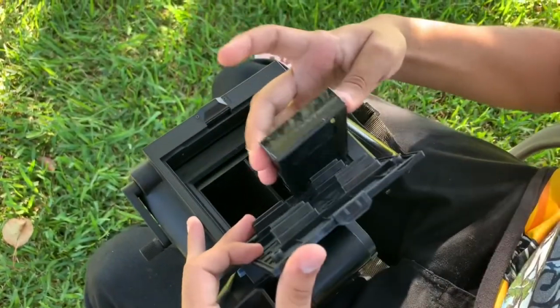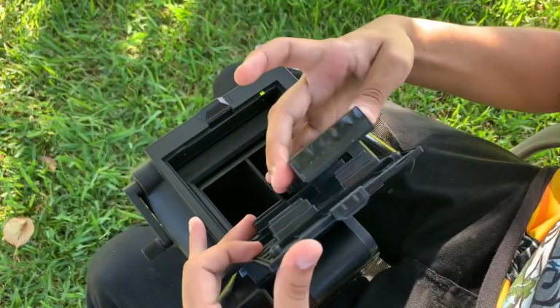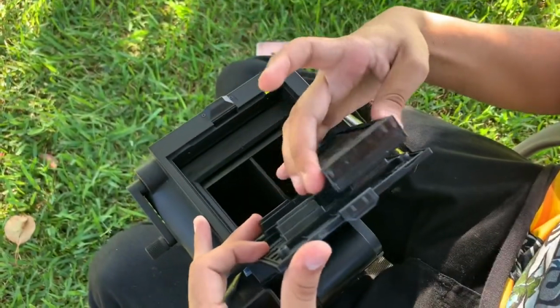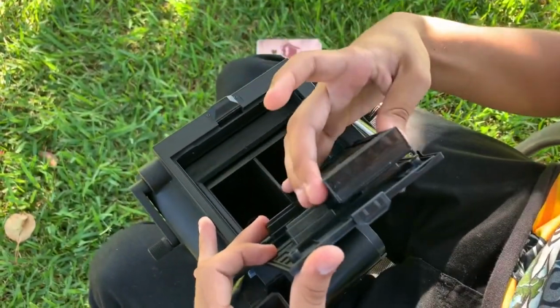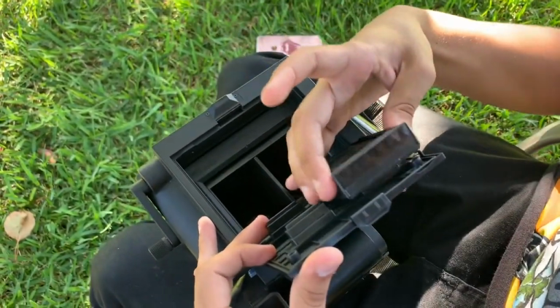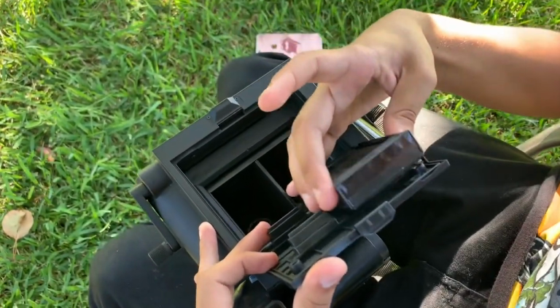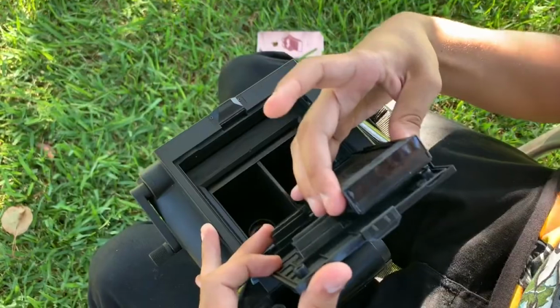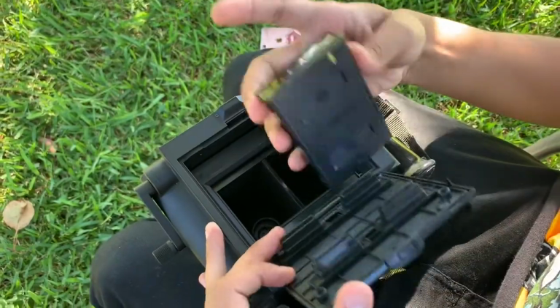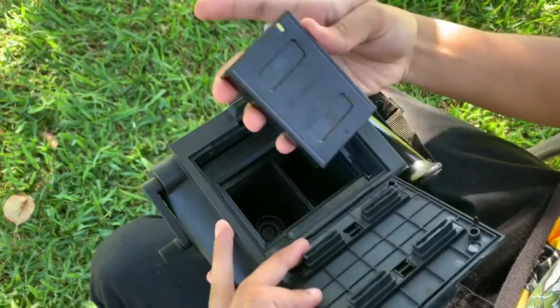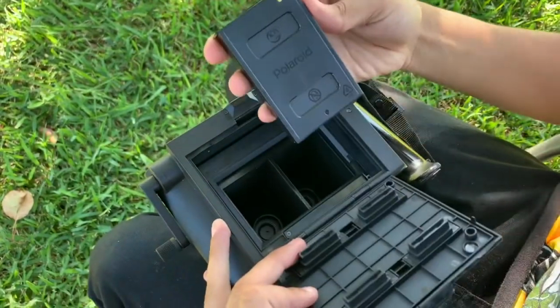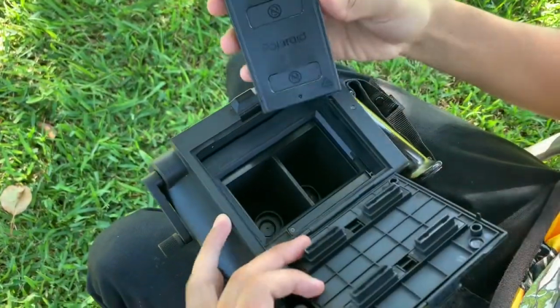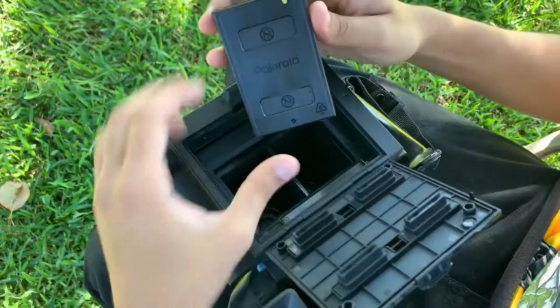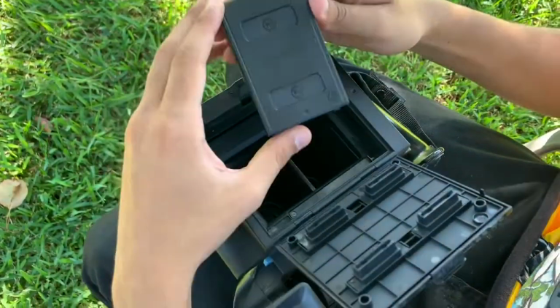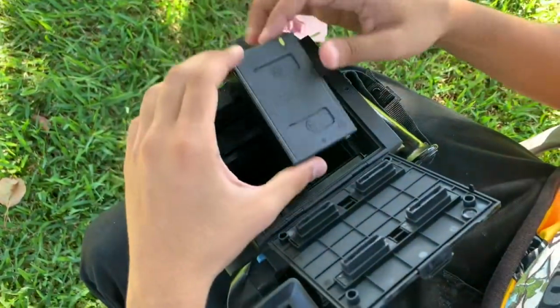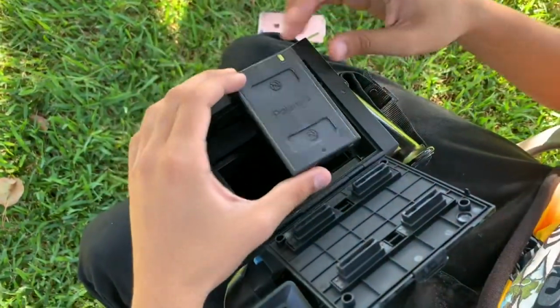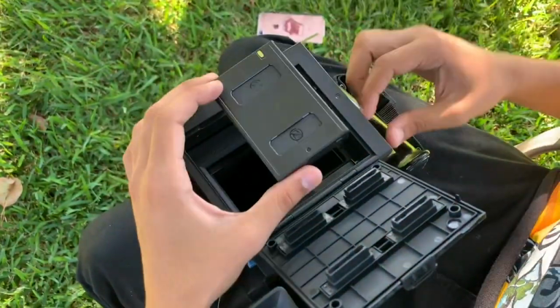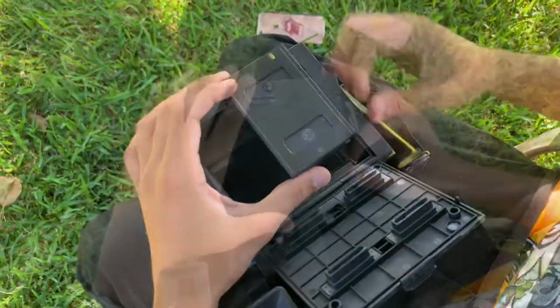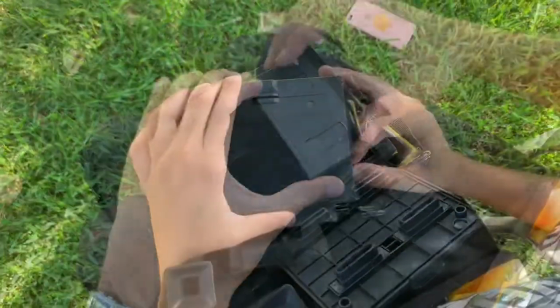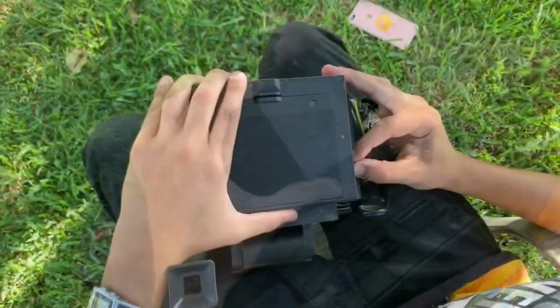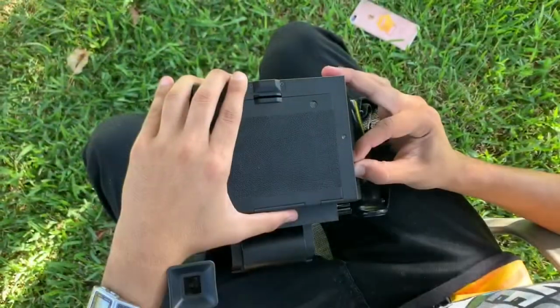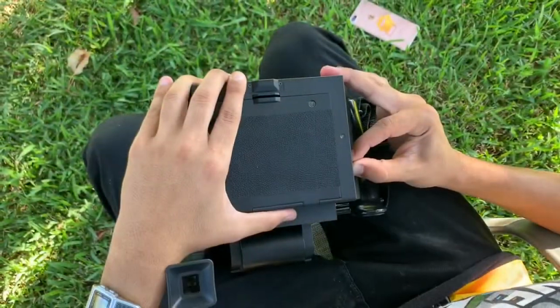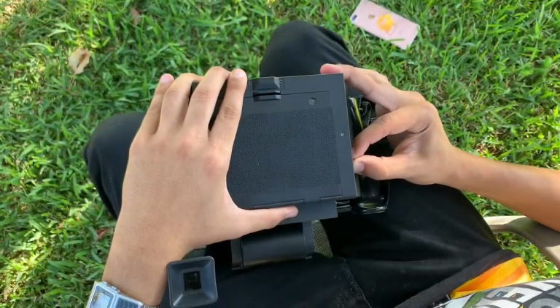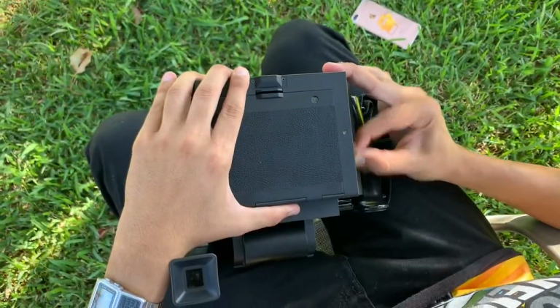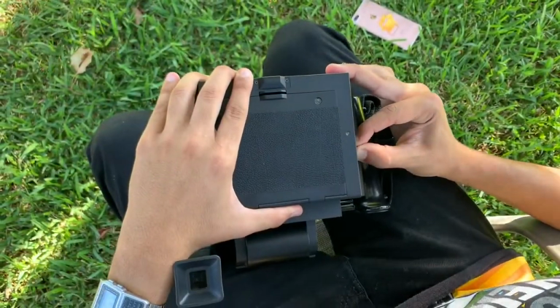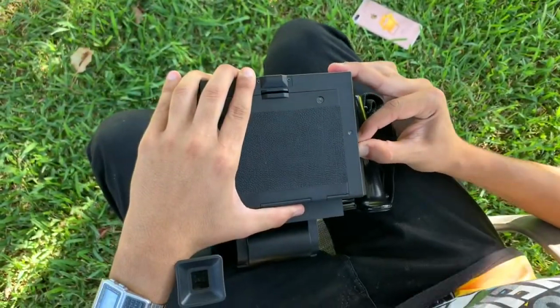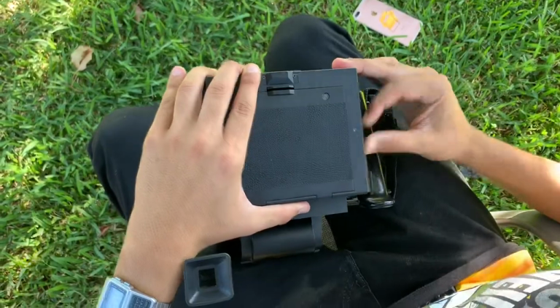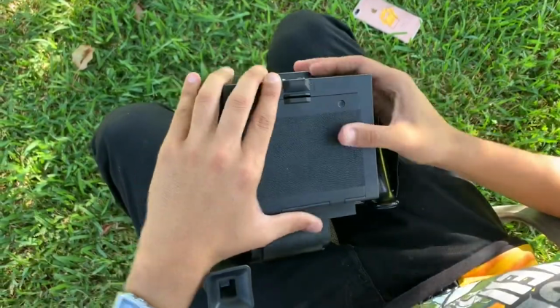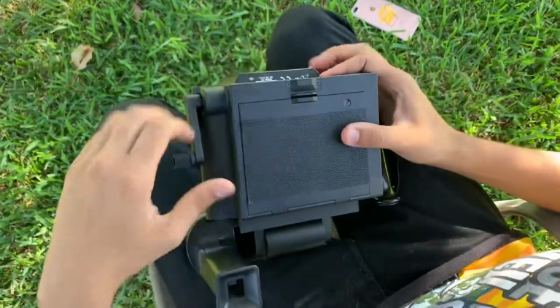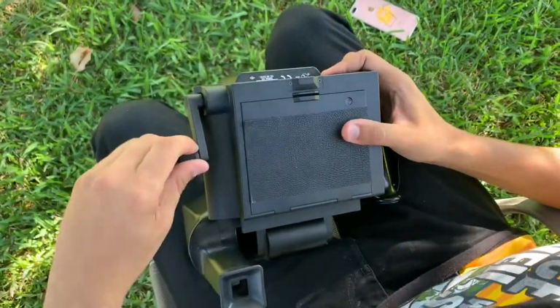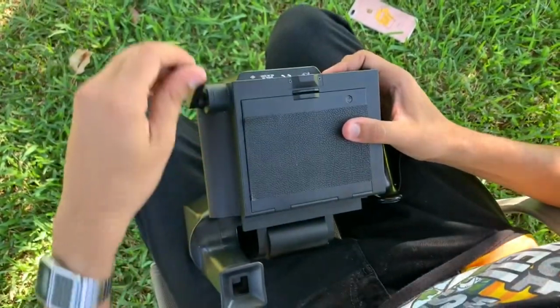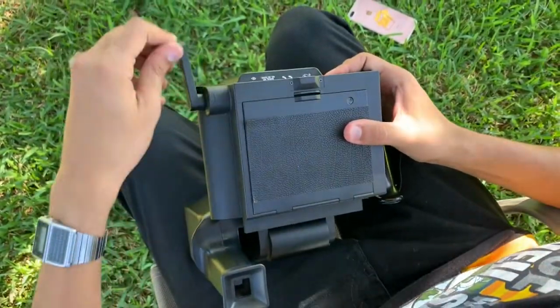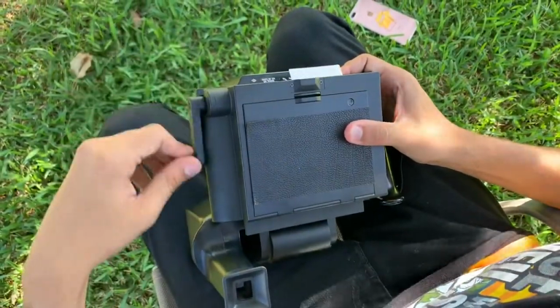Weirdly enough, the push pins for the back to put pressure on the film fit naturally, so you just line up the yellows like normal, push the dark slide up, and then crank it out.